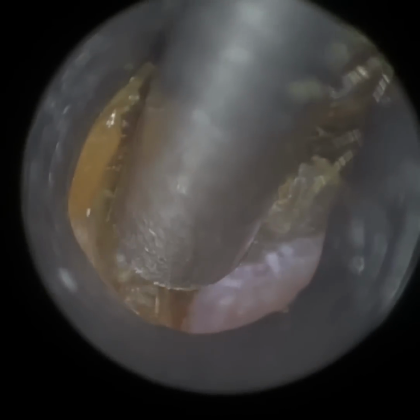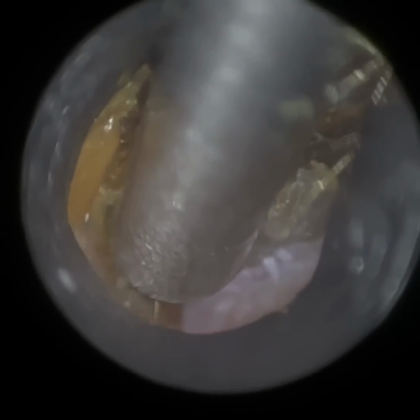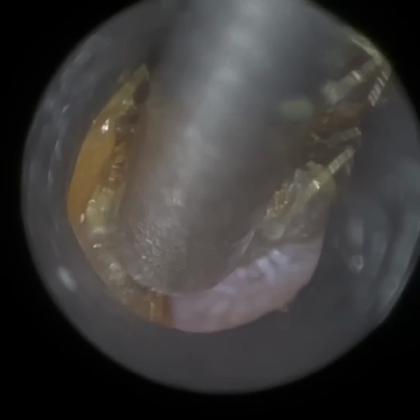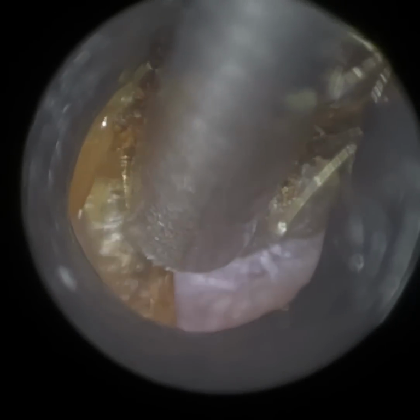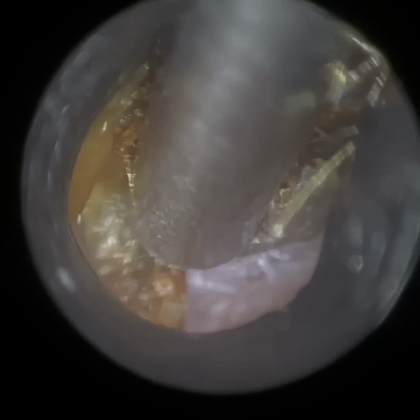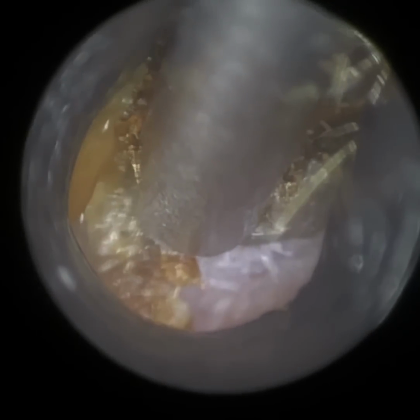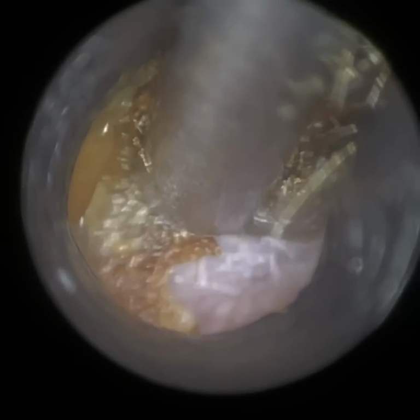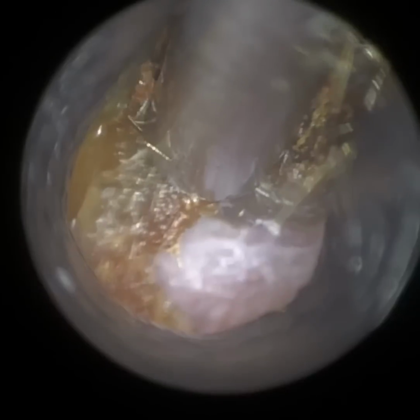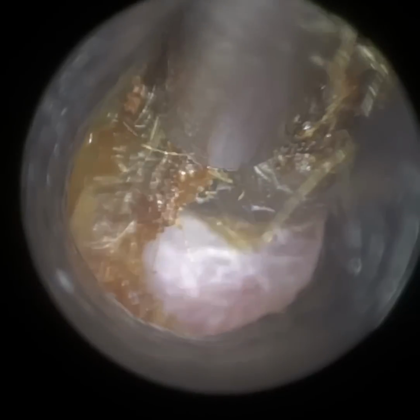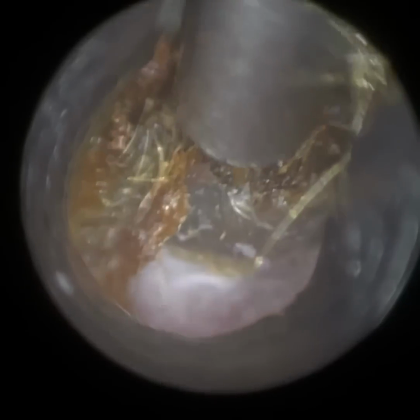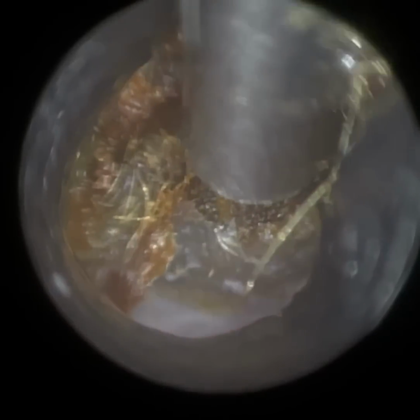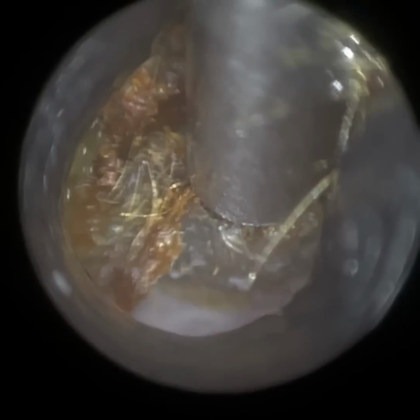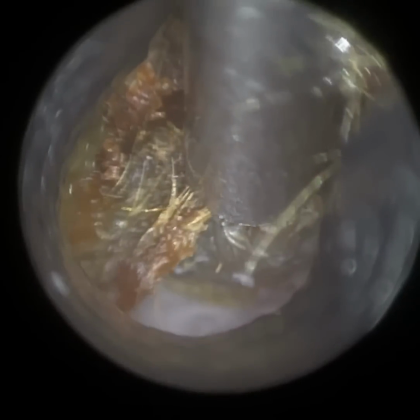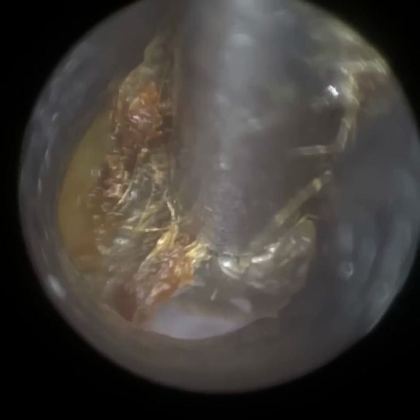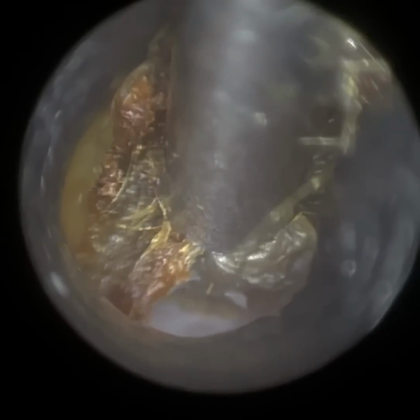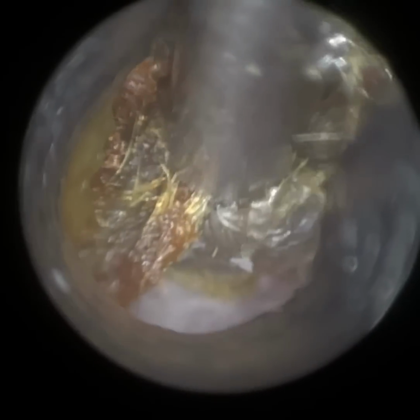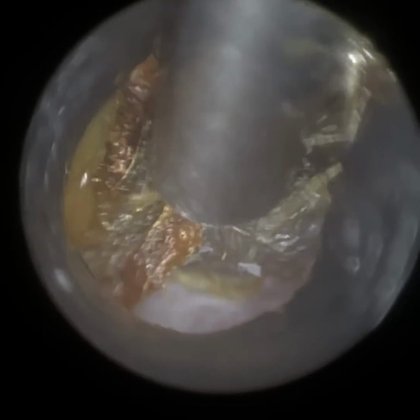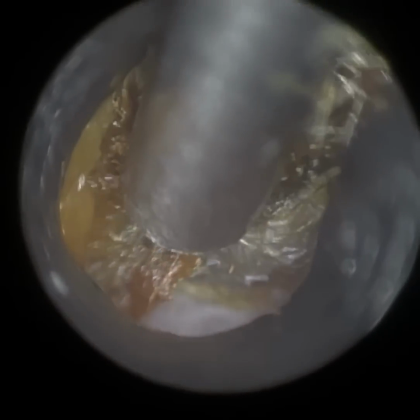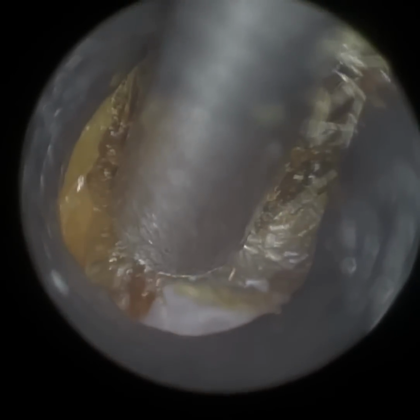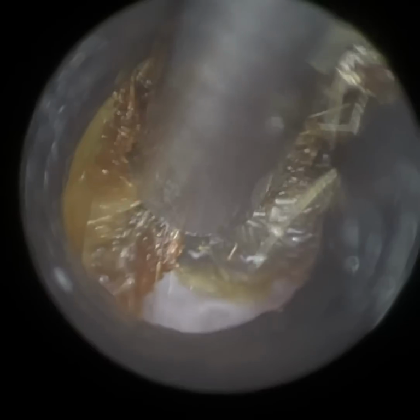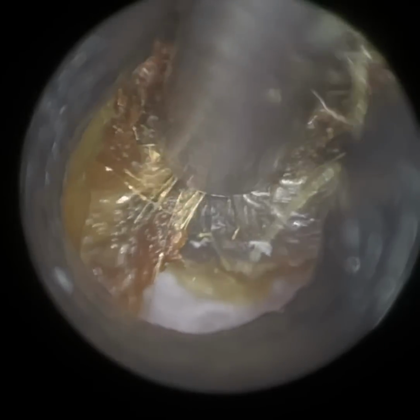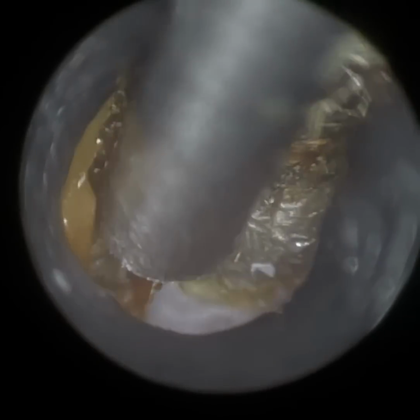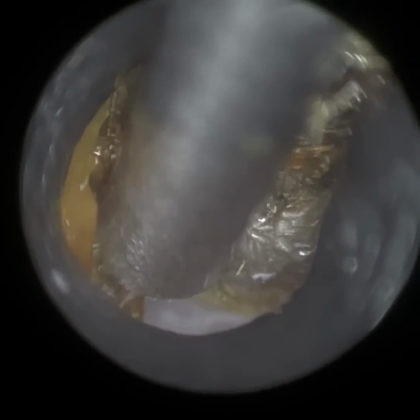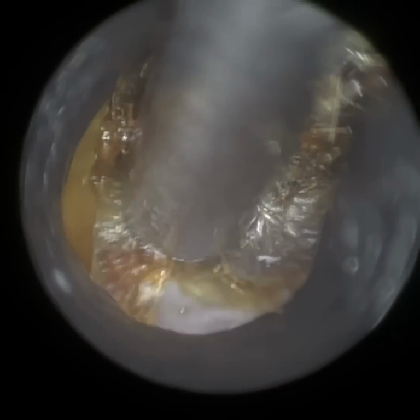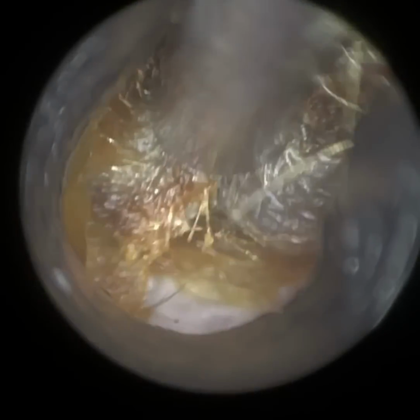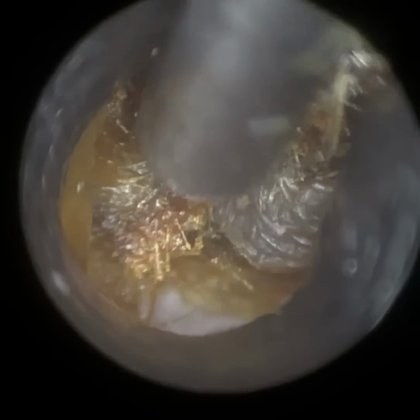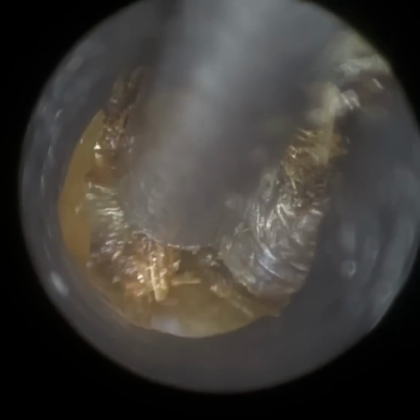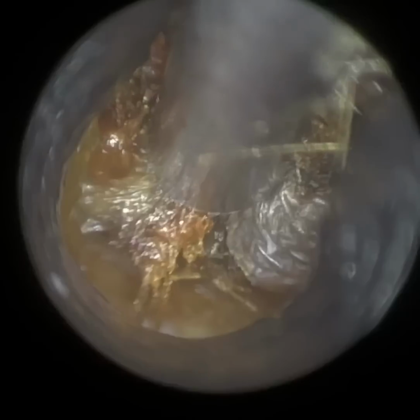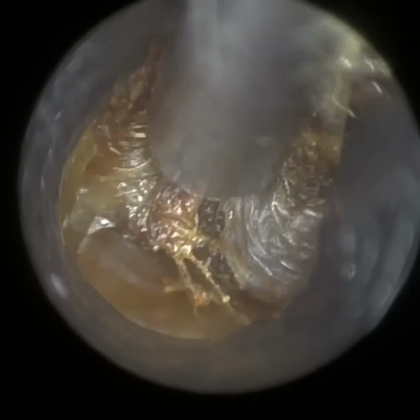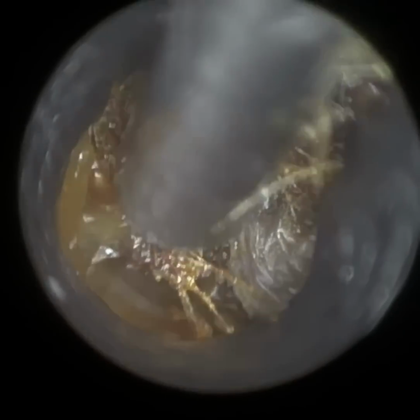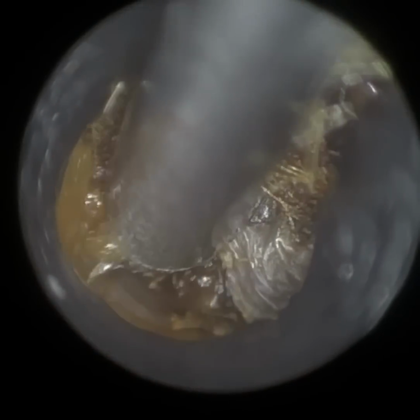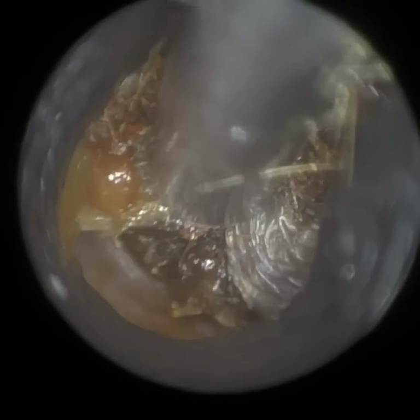You can see we've been really gentle here. I just want to go up against the canal wall and slowly then move away. So I've mobilised the bottom of this wax plug. I'm now trying to detach it from the anterior canal wall — this is the patient's left ear.